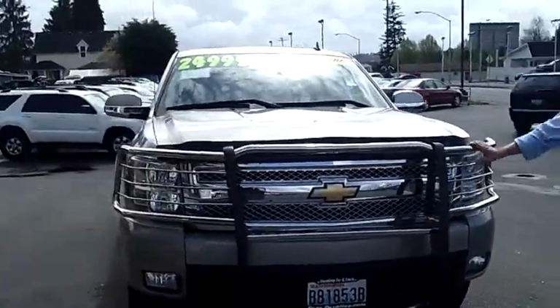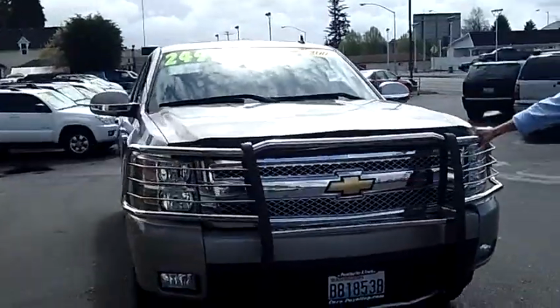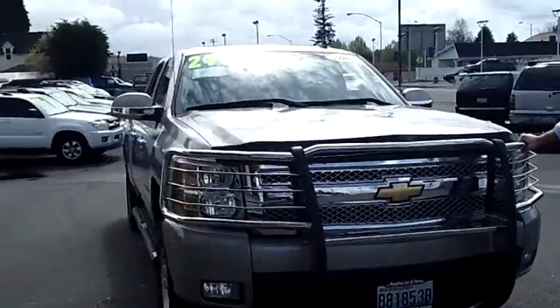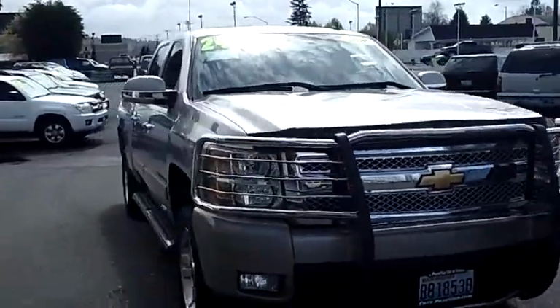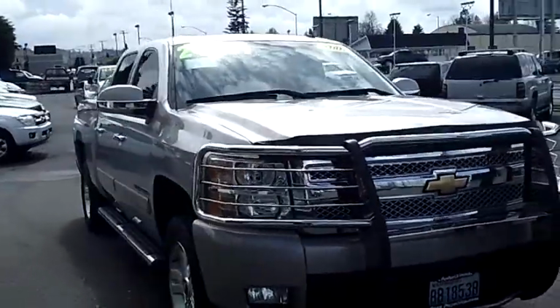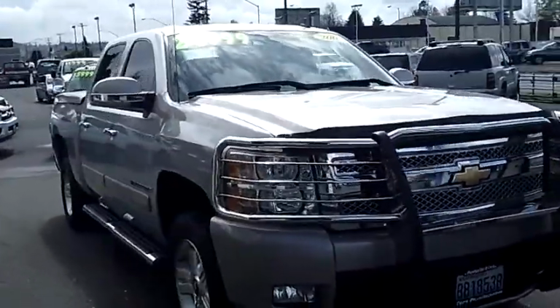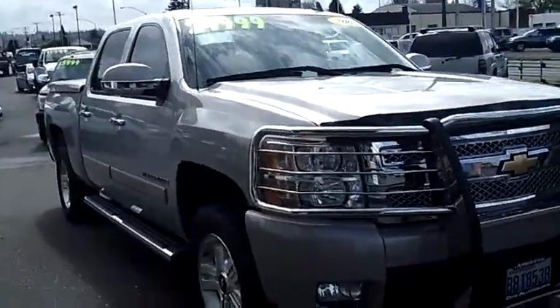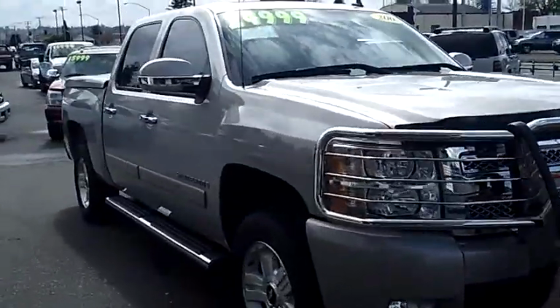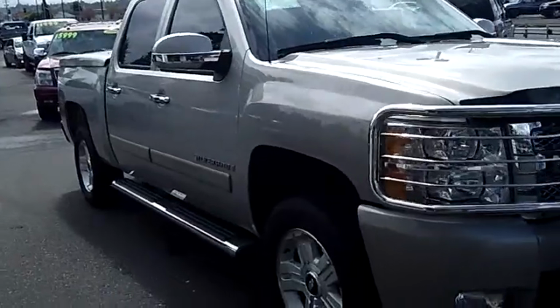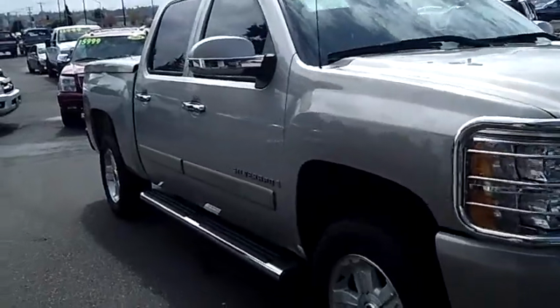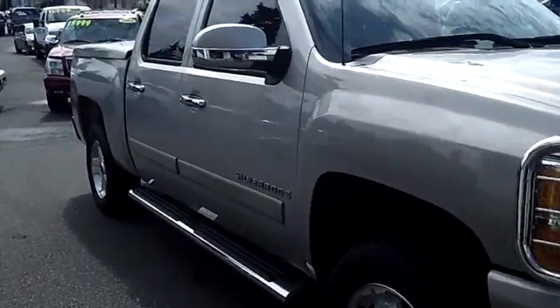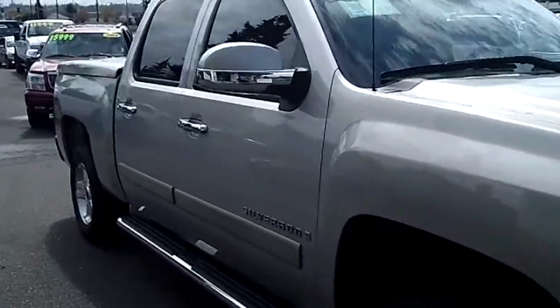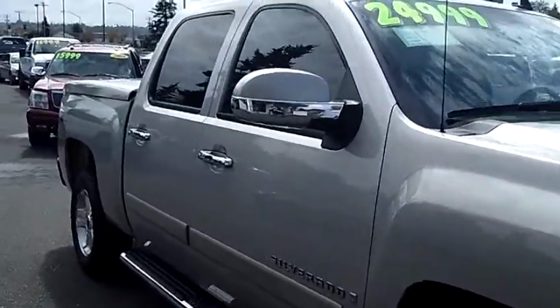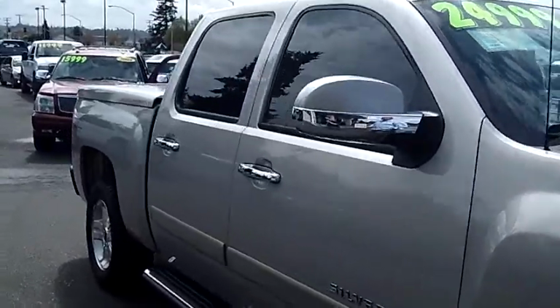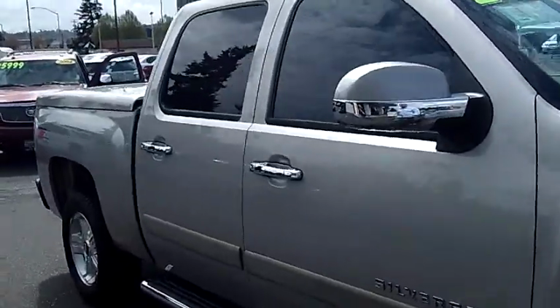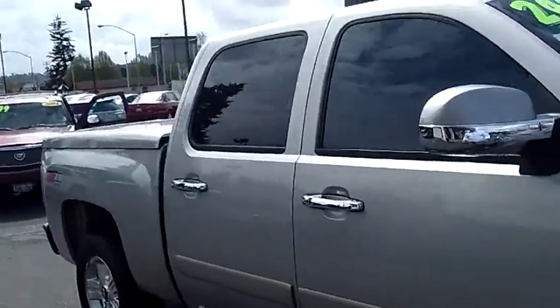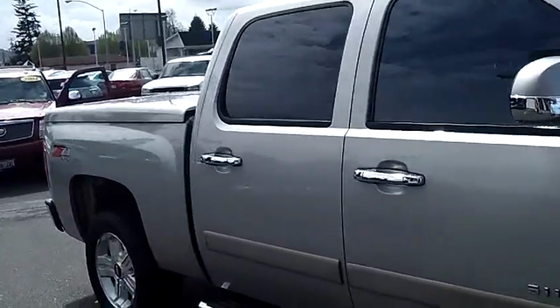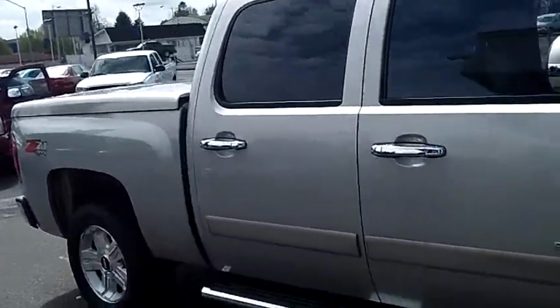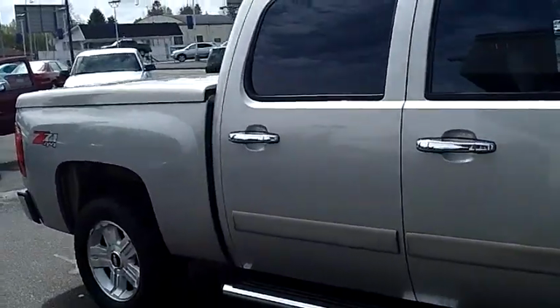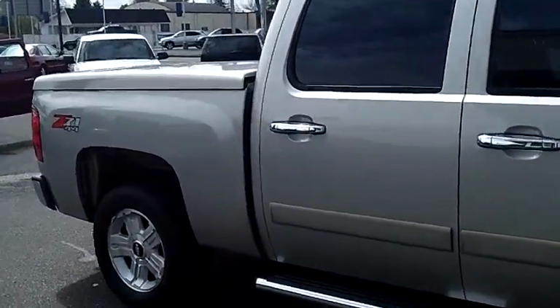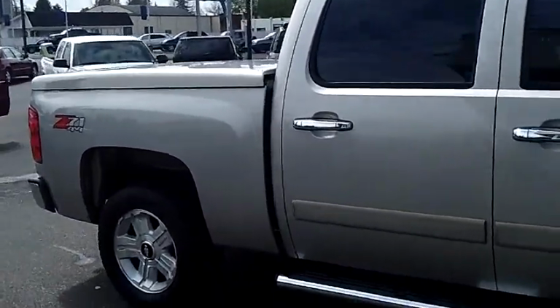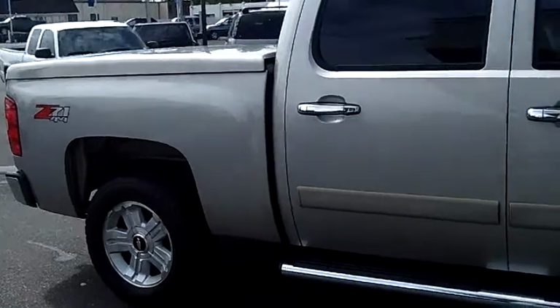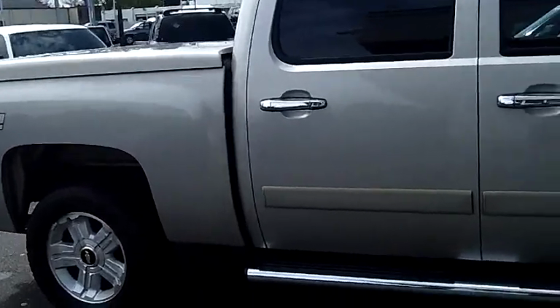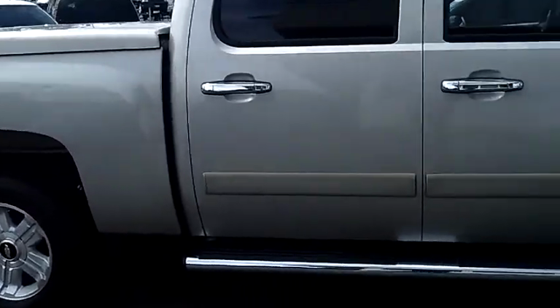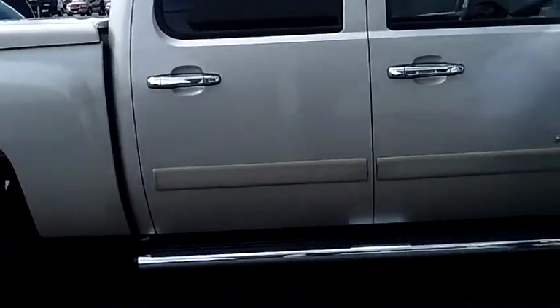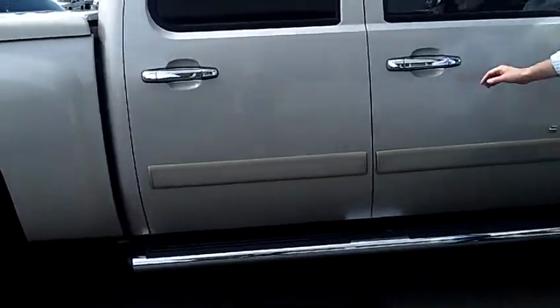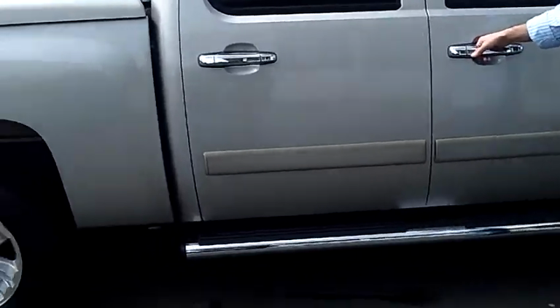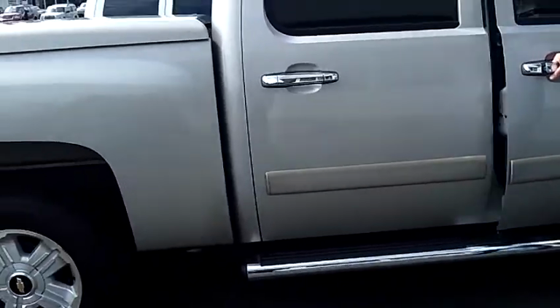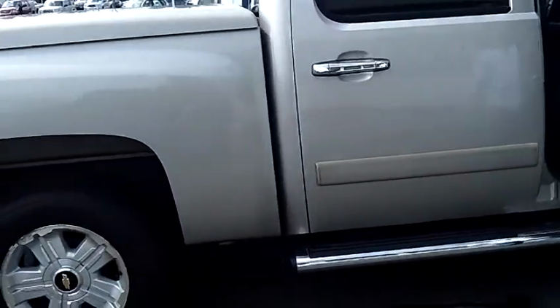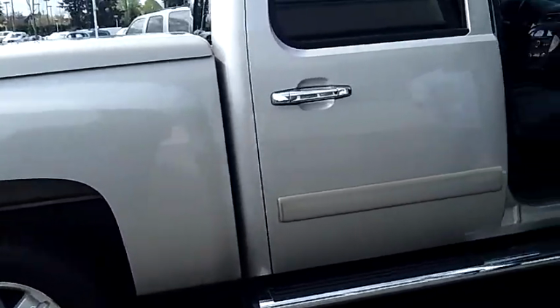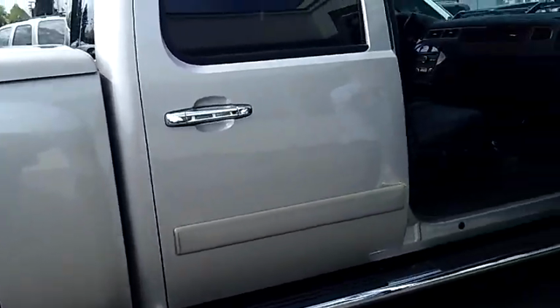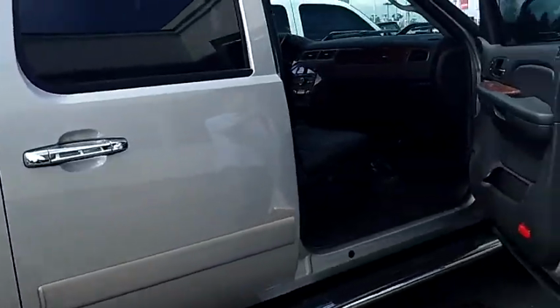You can see this one's got the nice aftermarket chrome grill guard. As you walk around the Z71 here, just take notice of the condition of the exterior. The paint and the body itself are absolutely flawless. This truck's like brand new. It is fully loaded.